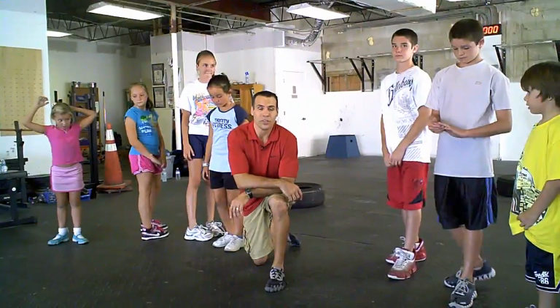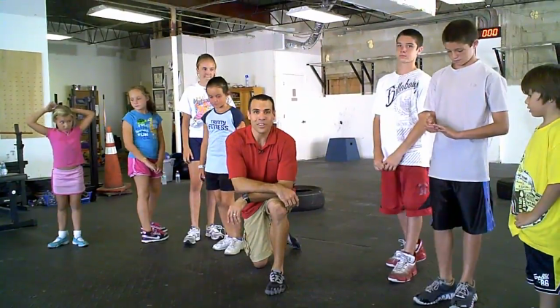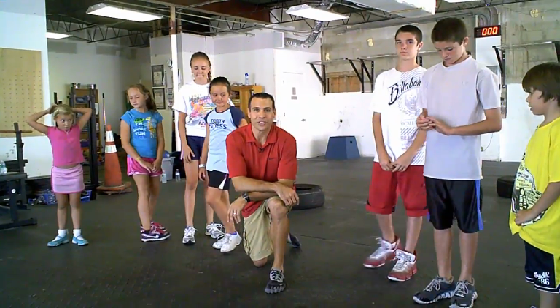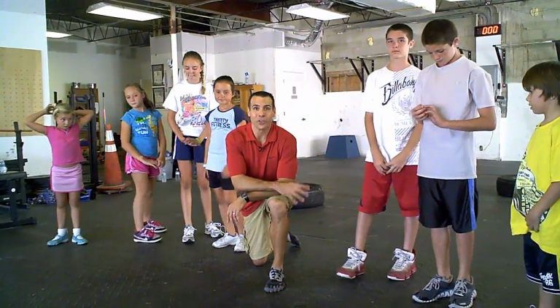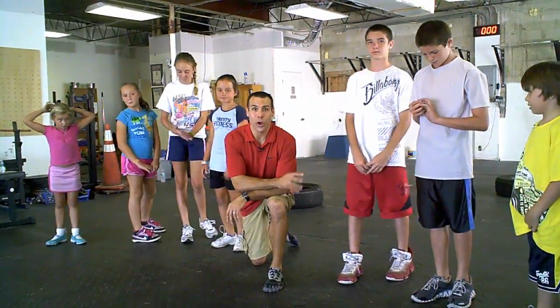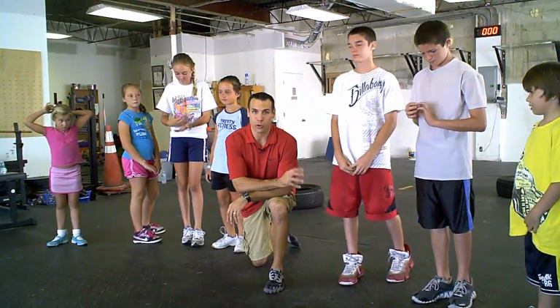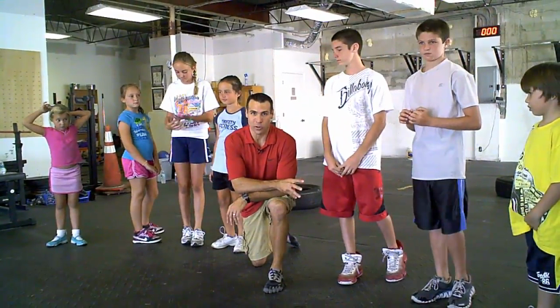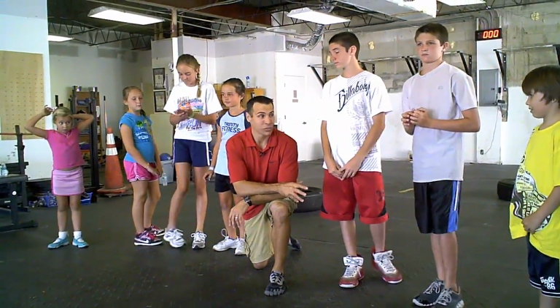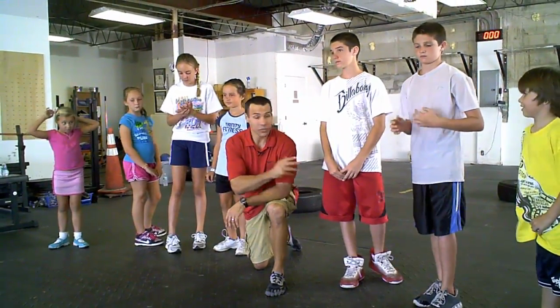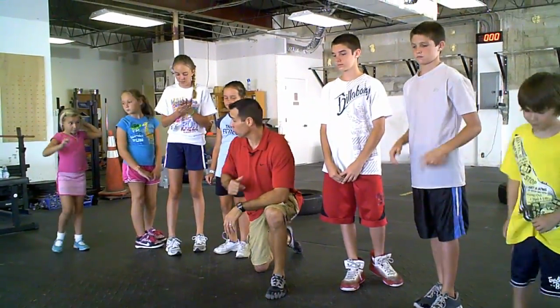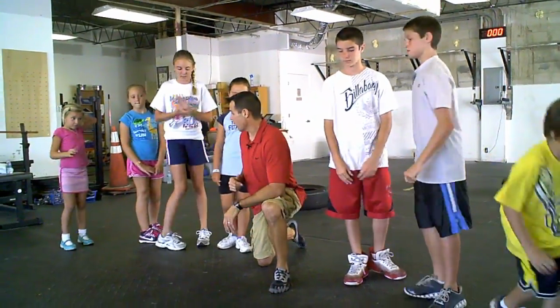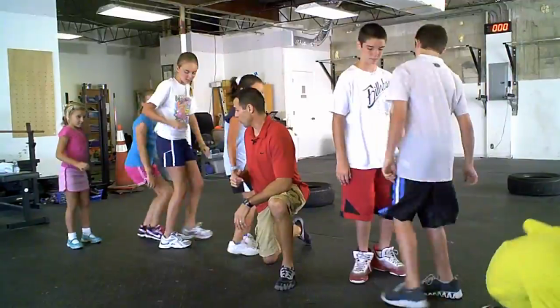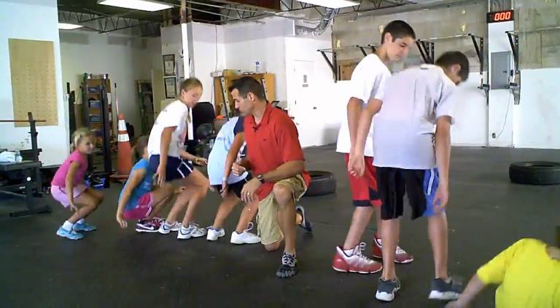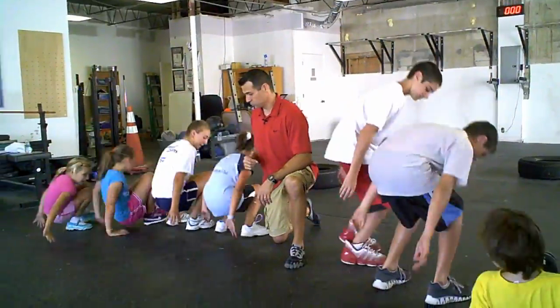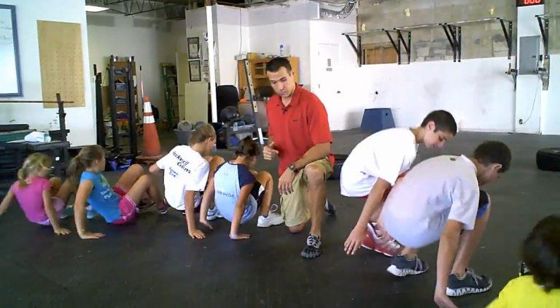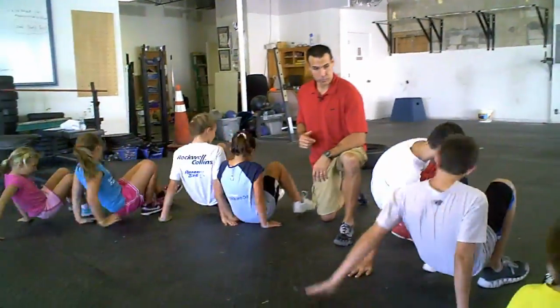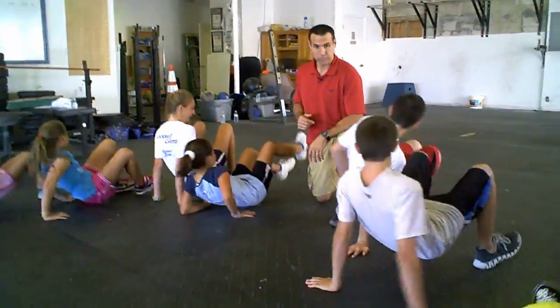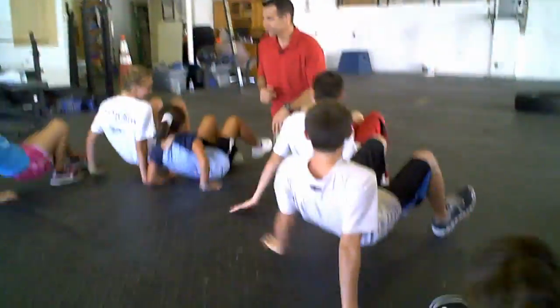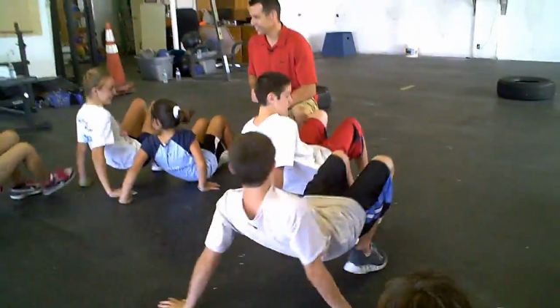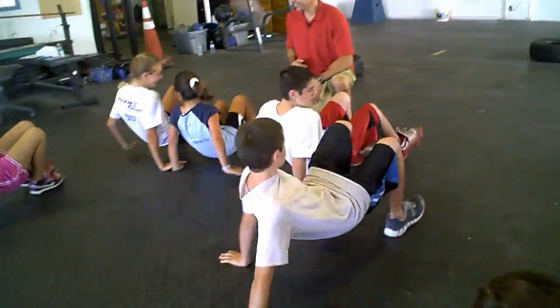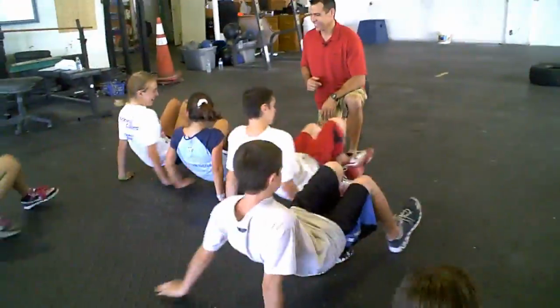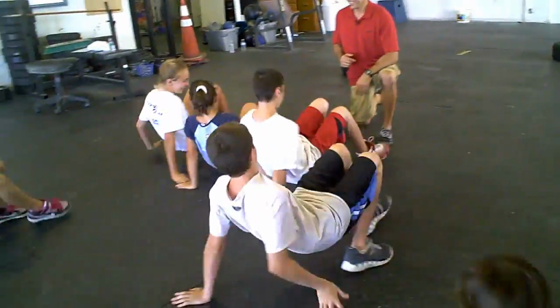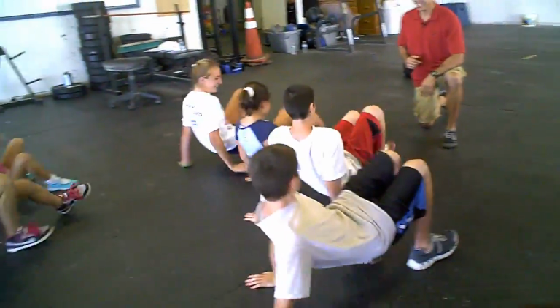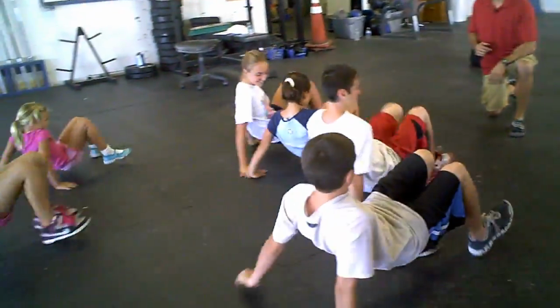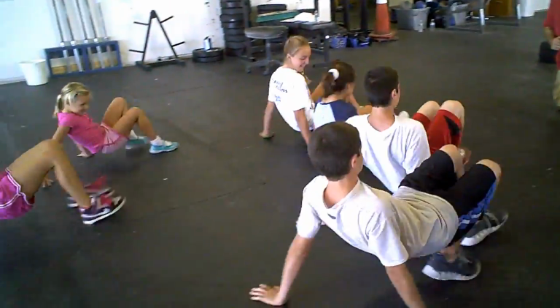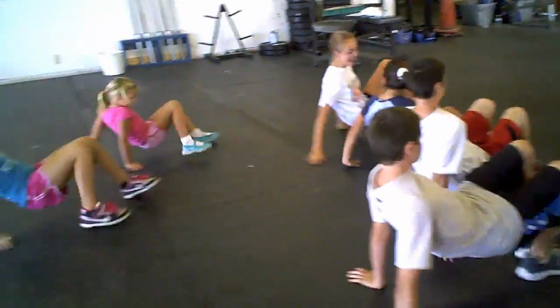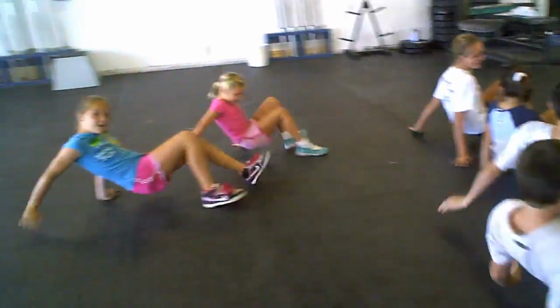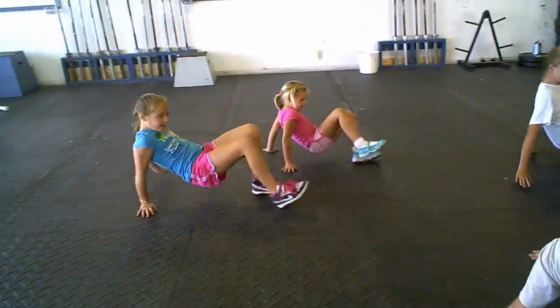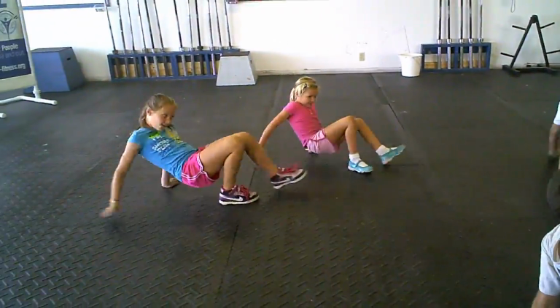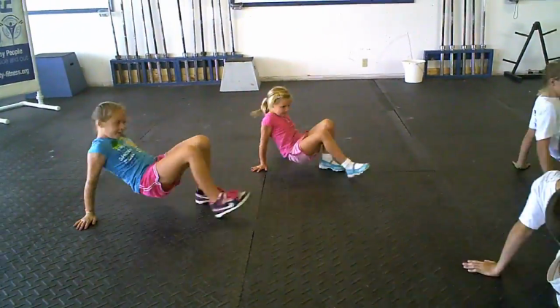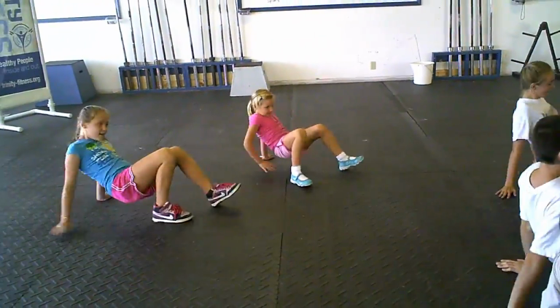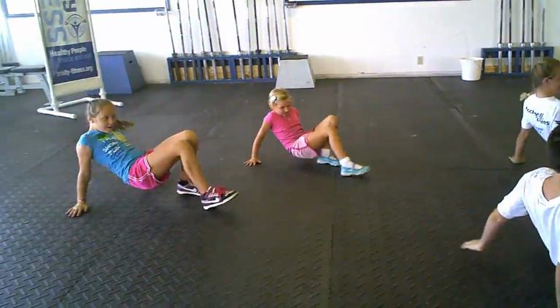This one is called the crab crawl. Guys, show them the crab crawl. Good work, good job.